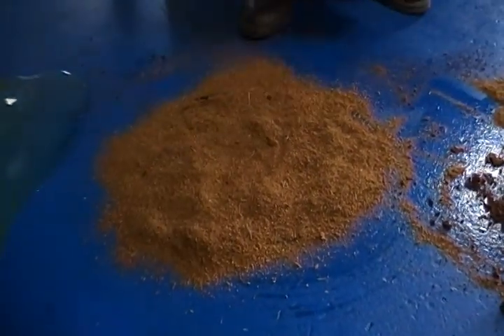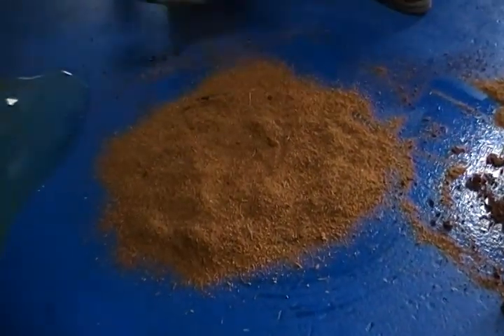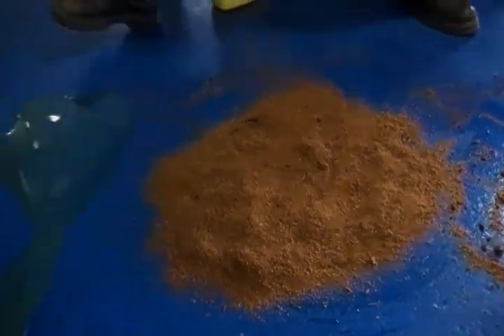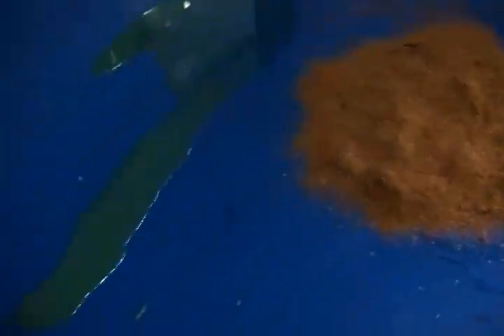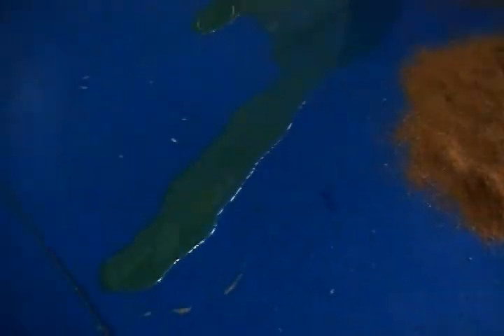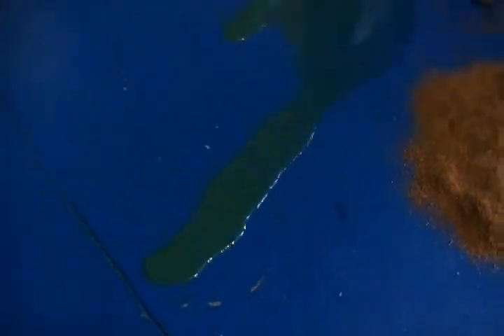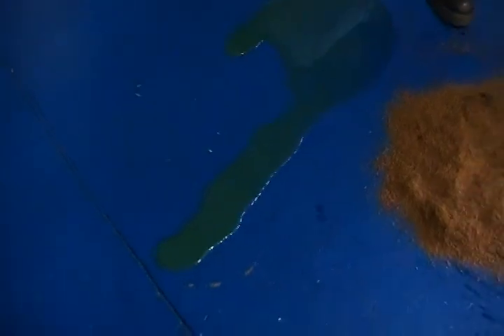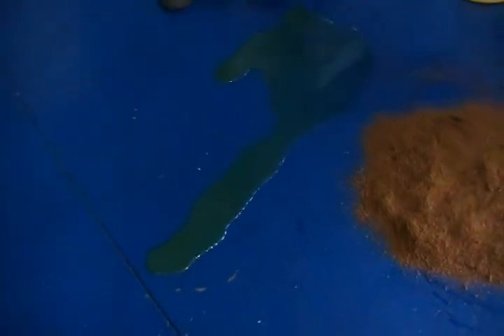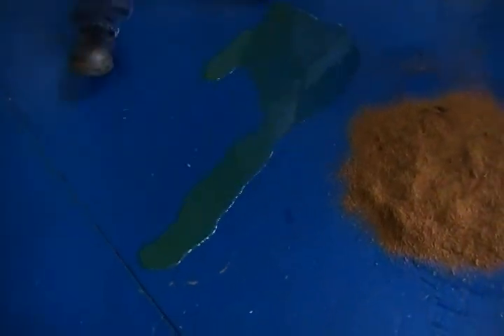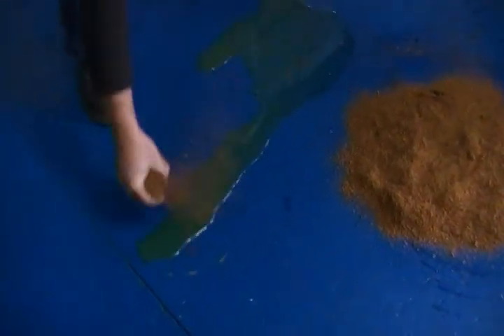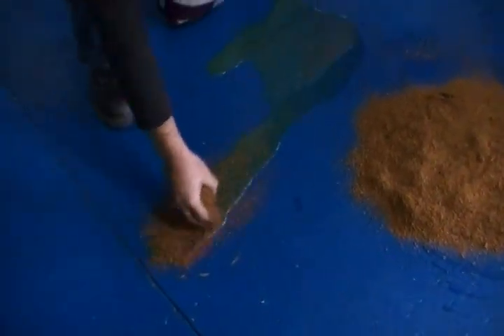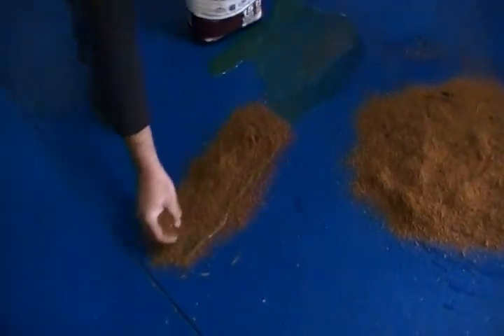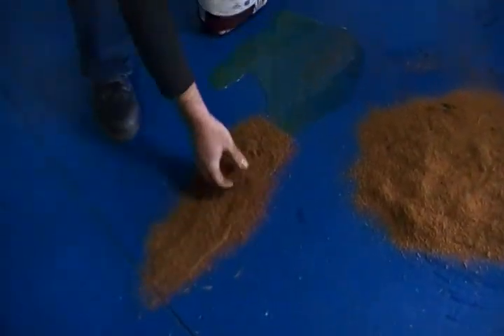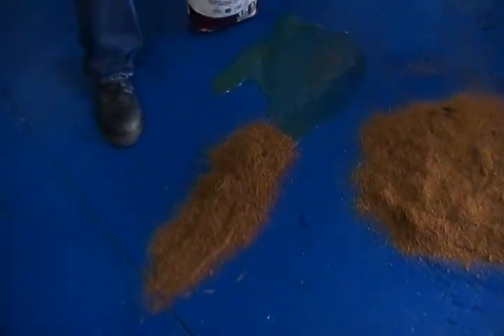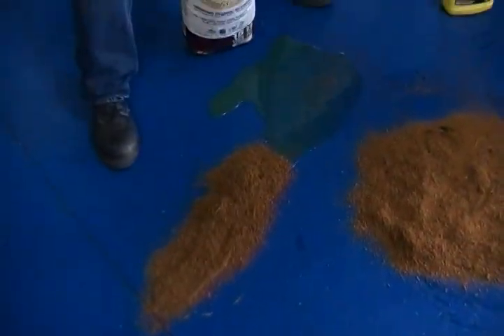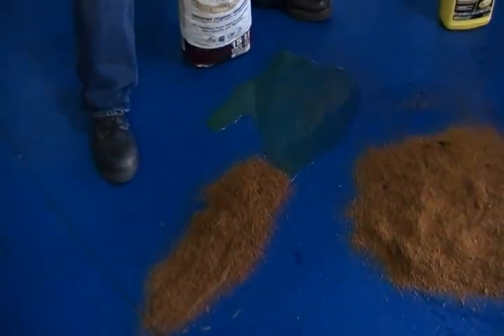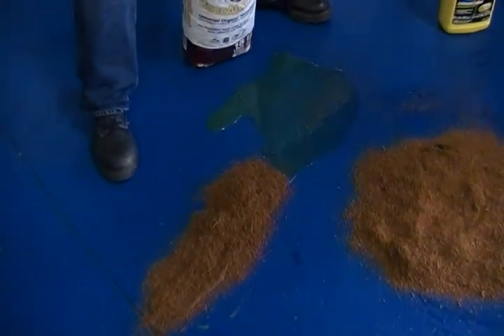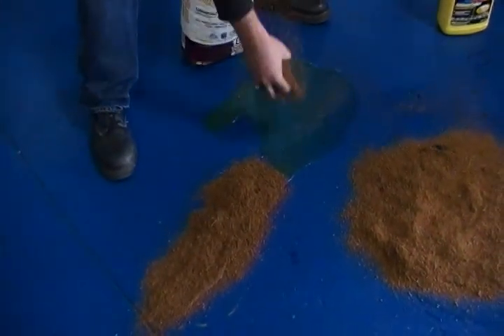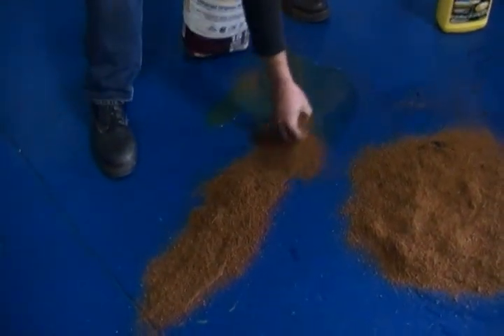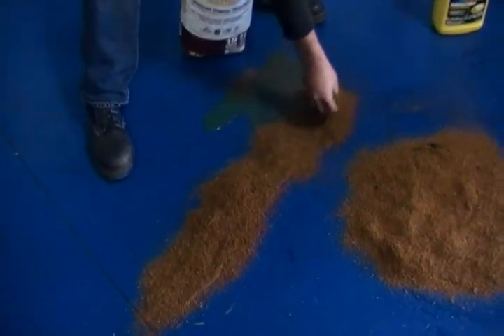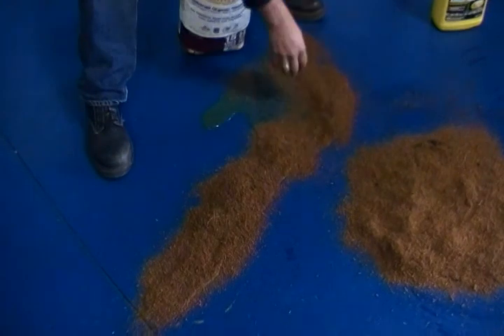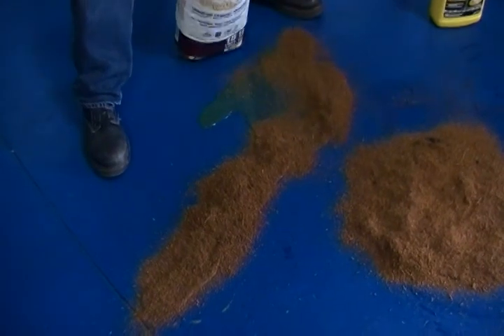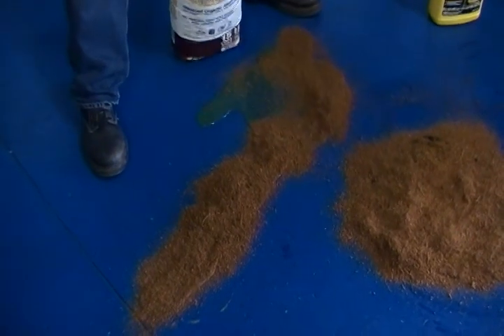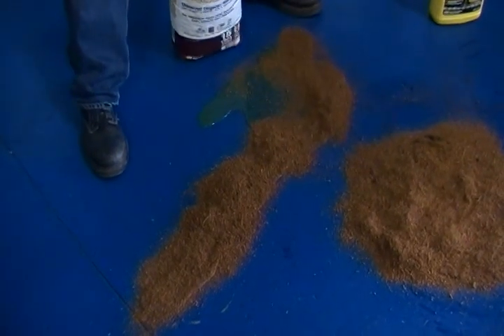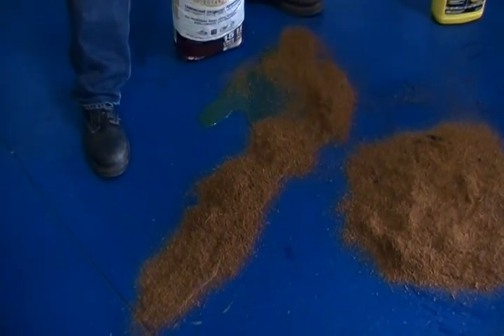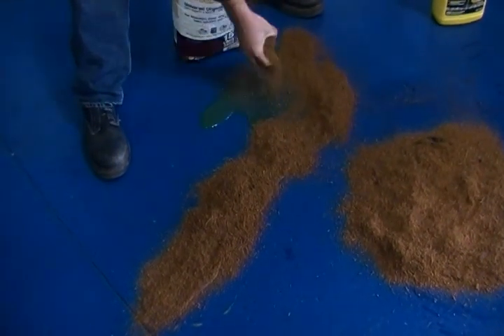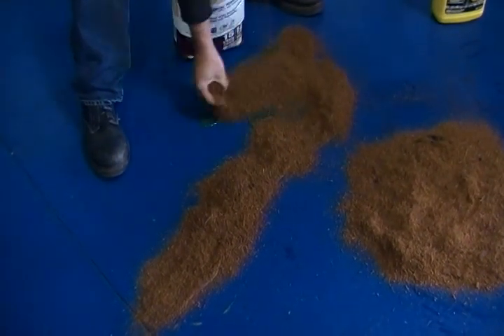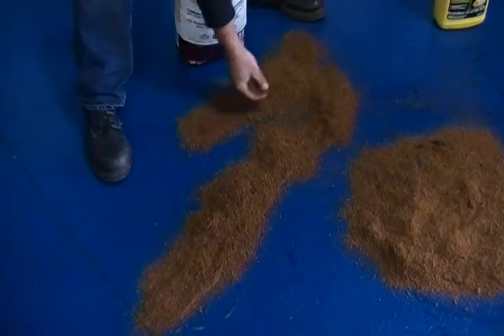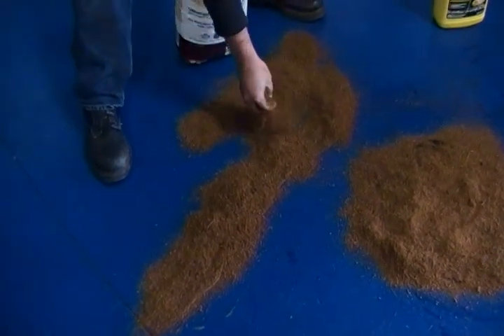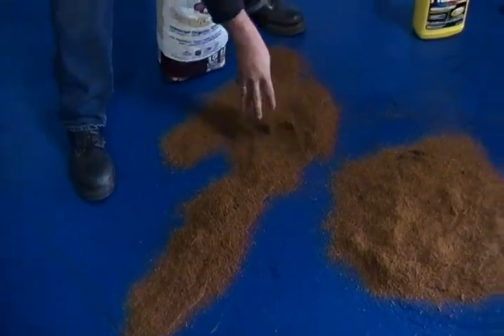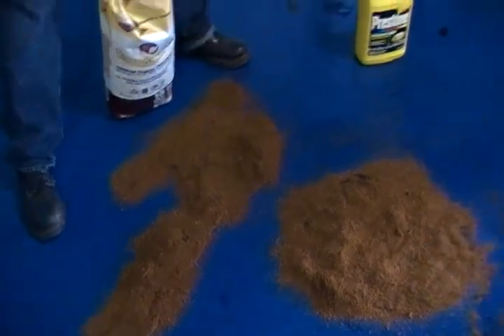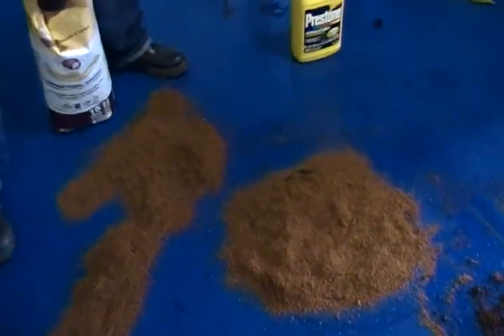The antifreeze is starting to run on us, so I'll get a start on that product. We'll throw this down here on it, and then we'll go back to the oil to show you the cleanup.